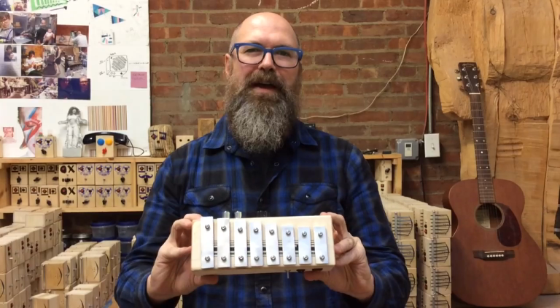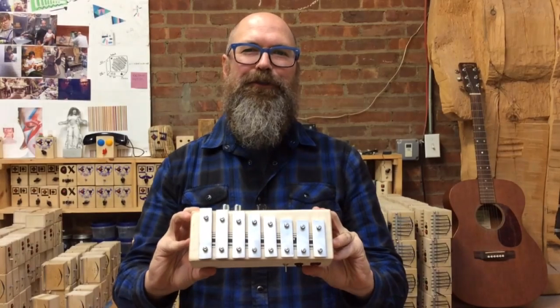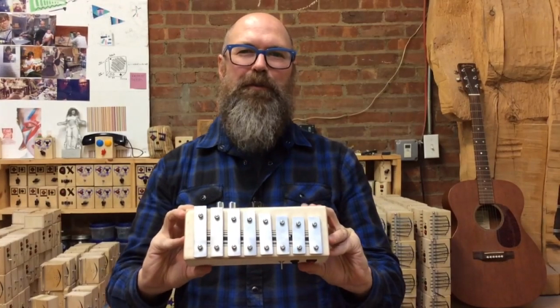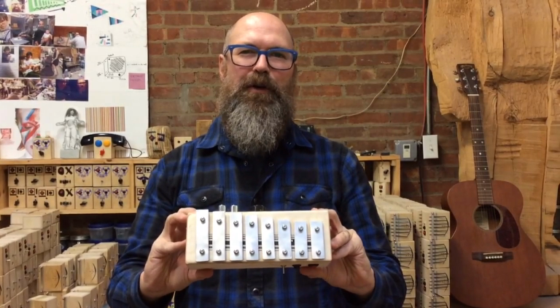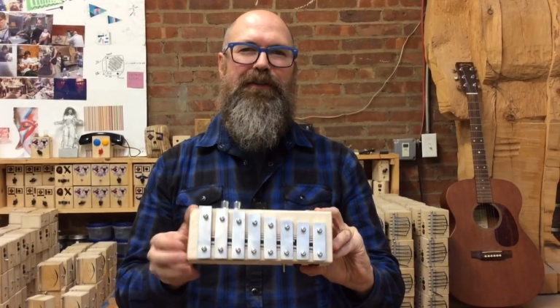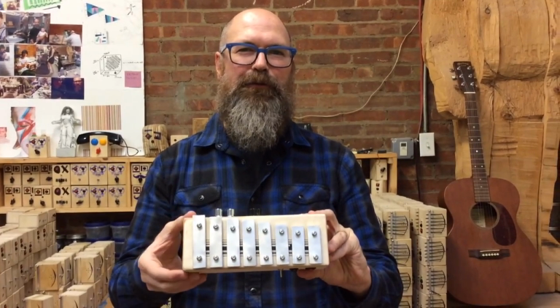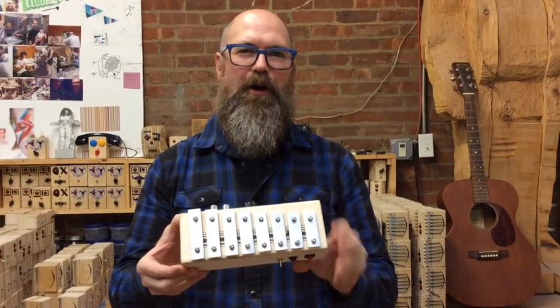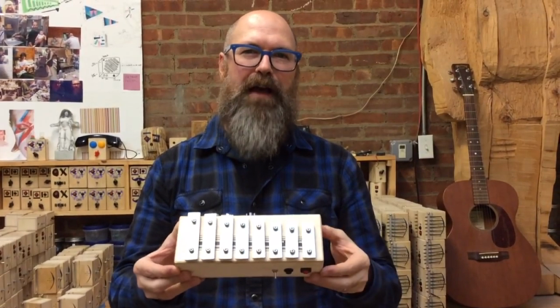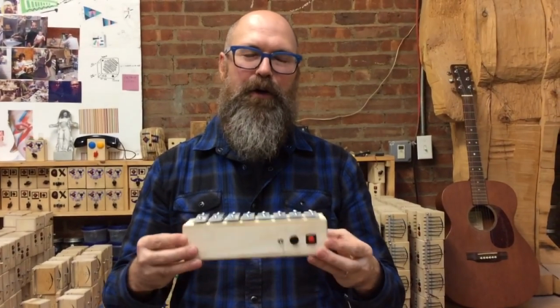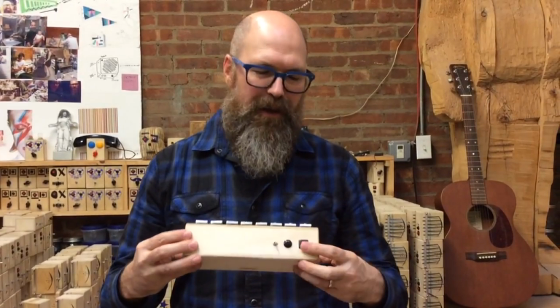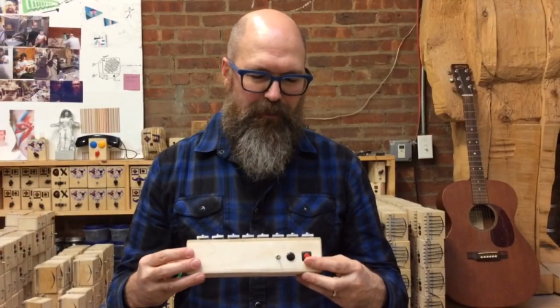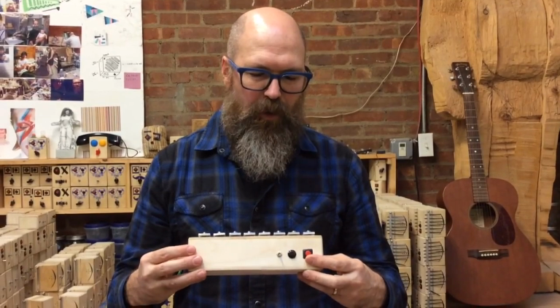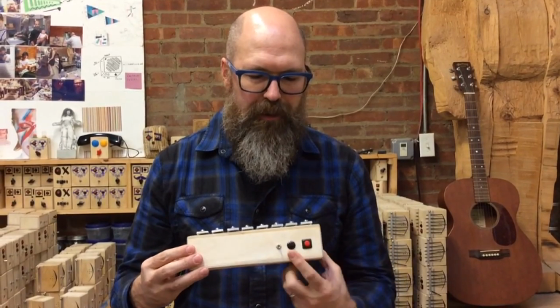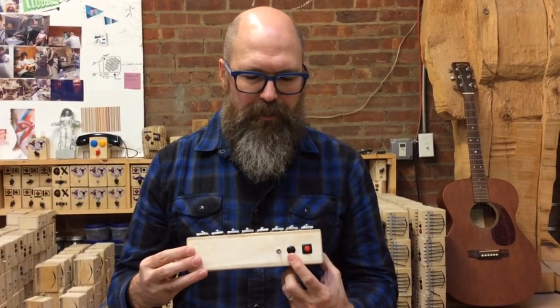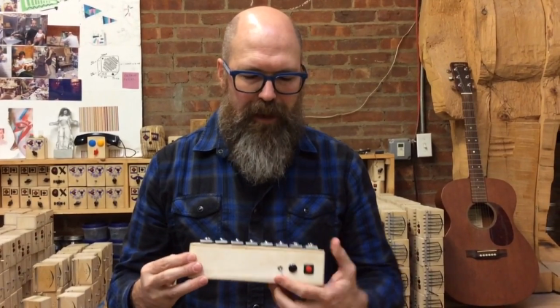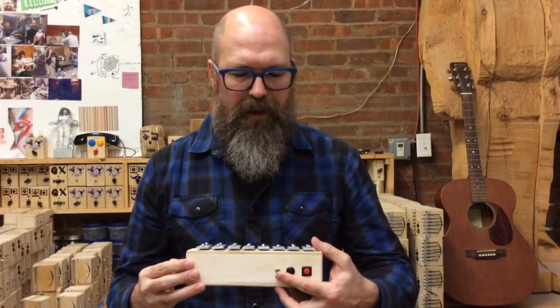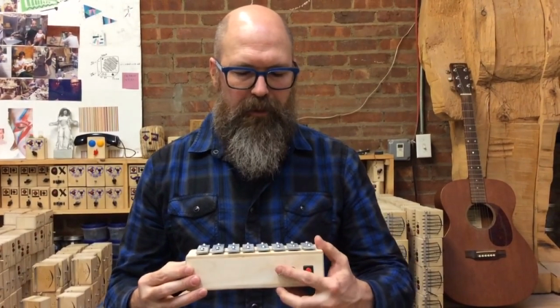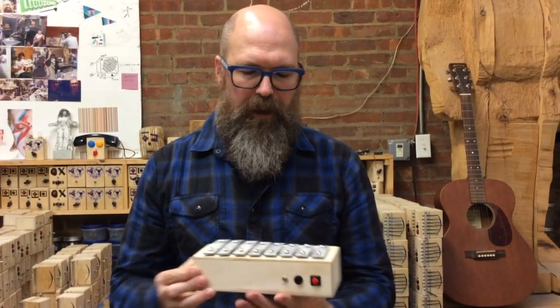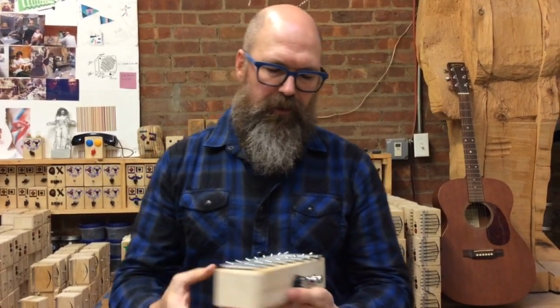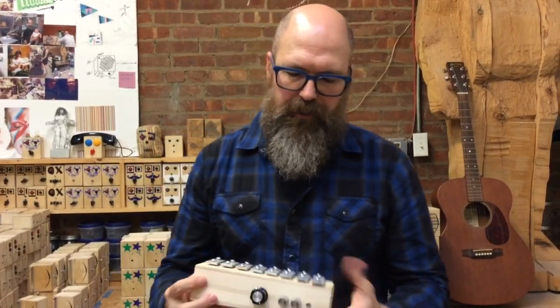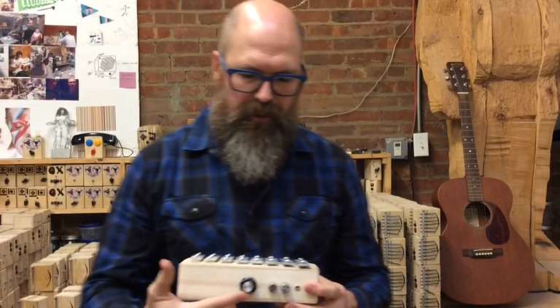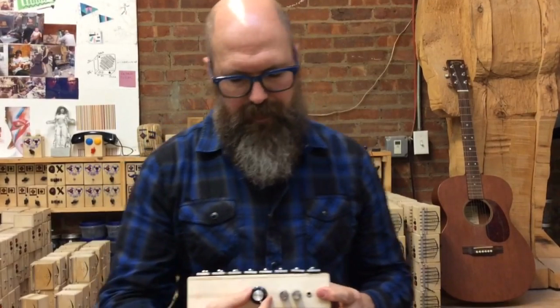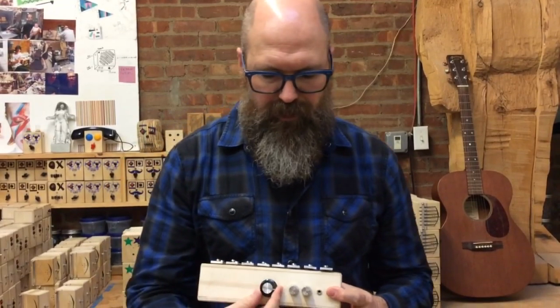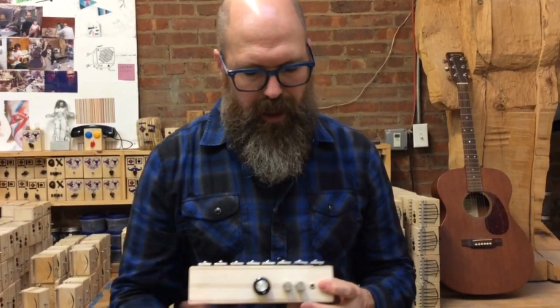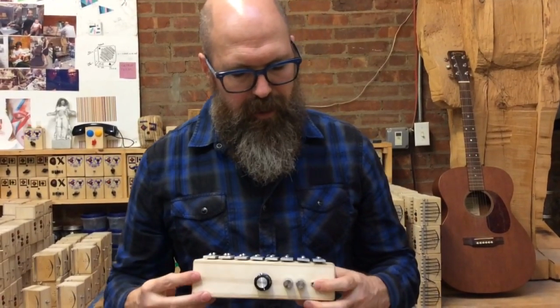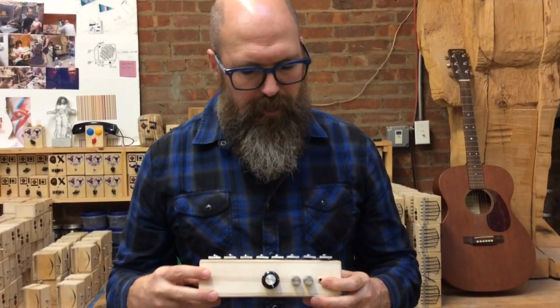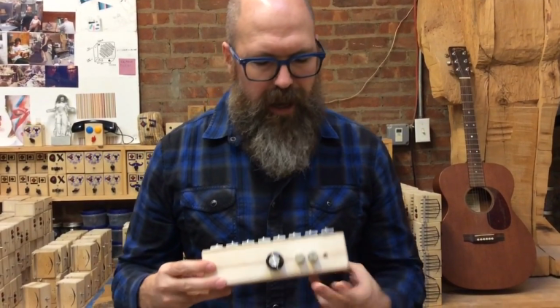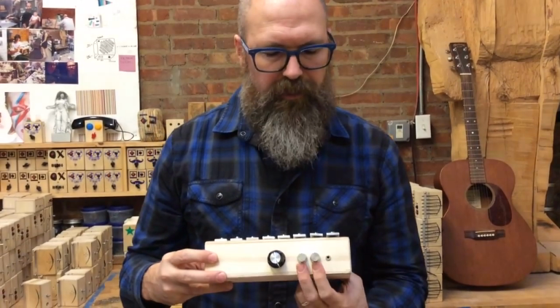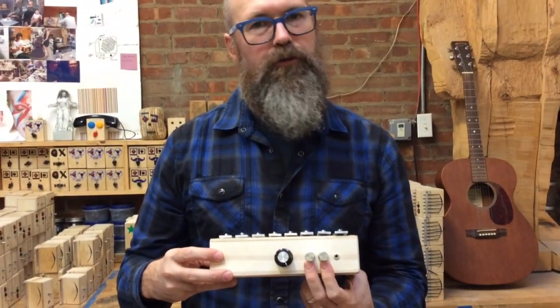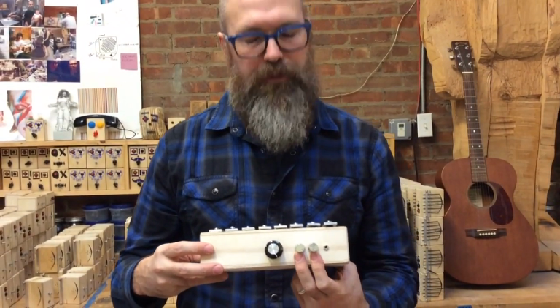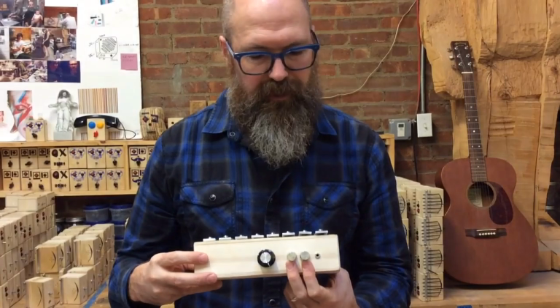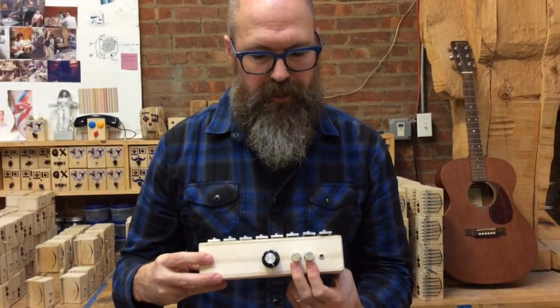Hey, this is Richard at Brand New Noise and this is our Phone Home Xylophone. You've got the red record button, black playback, the loop switch. On the other side you have the pitch shift knob, an output jack, and these two control the delay unit.